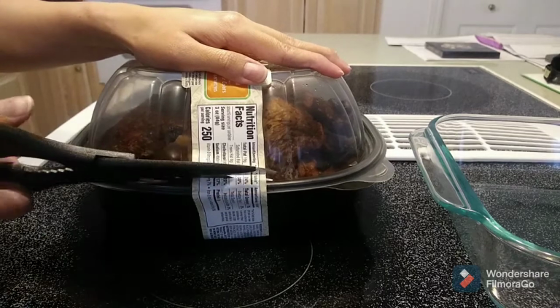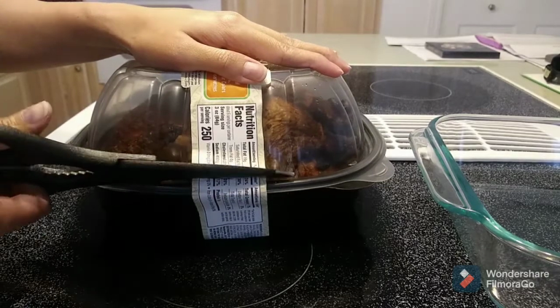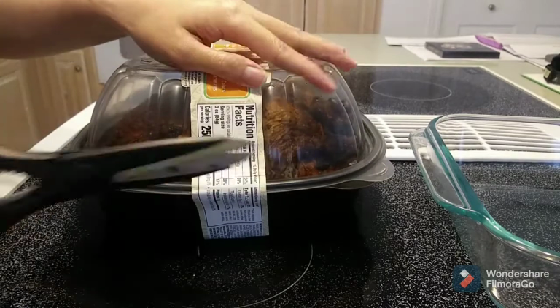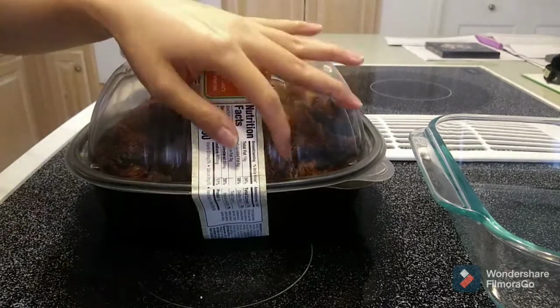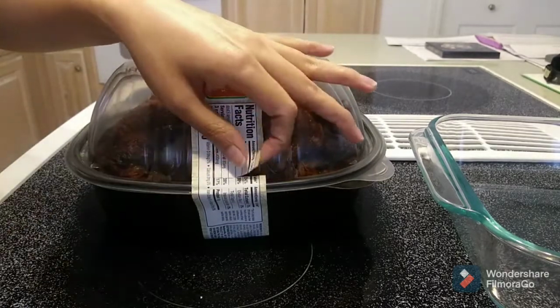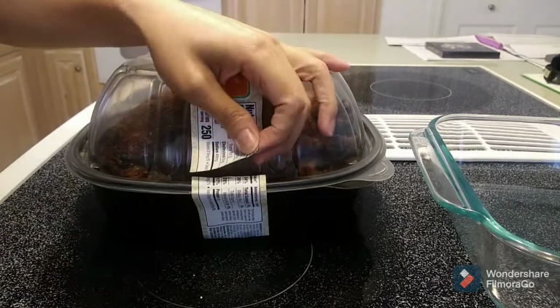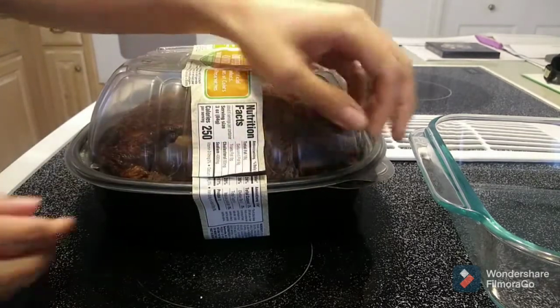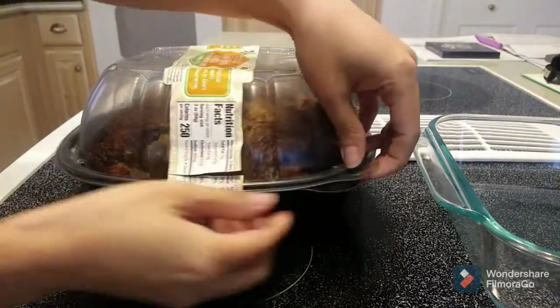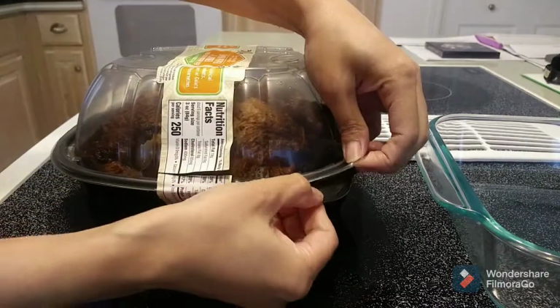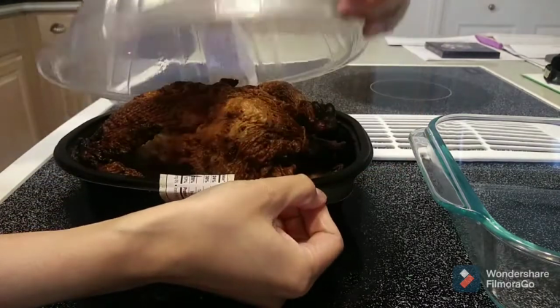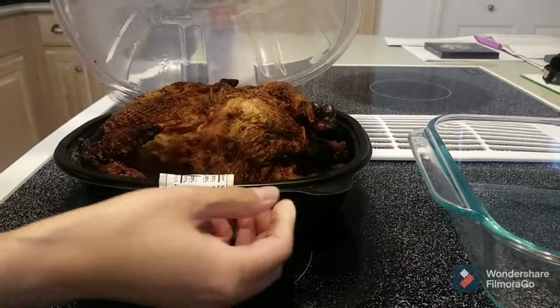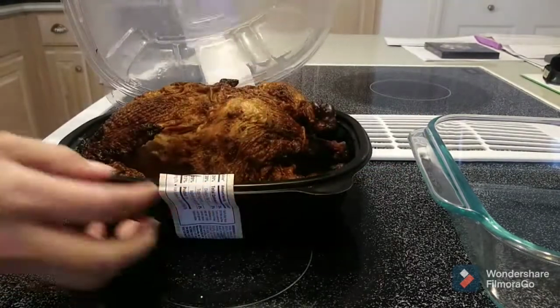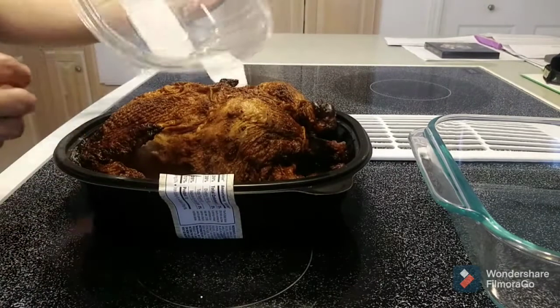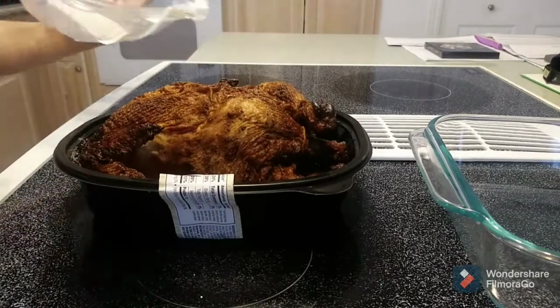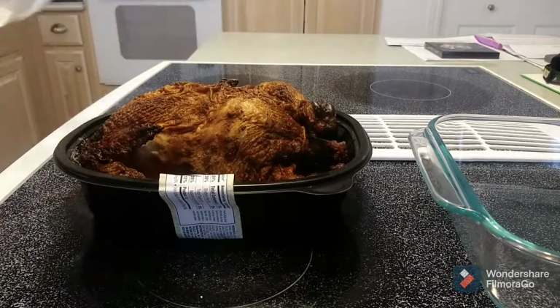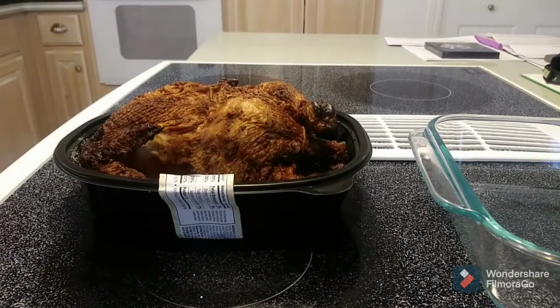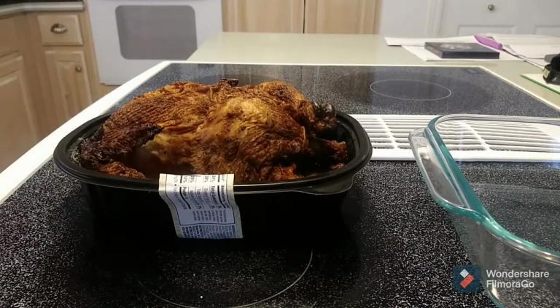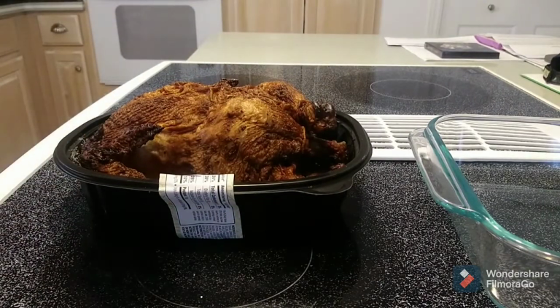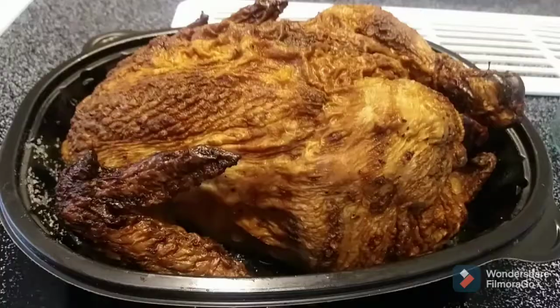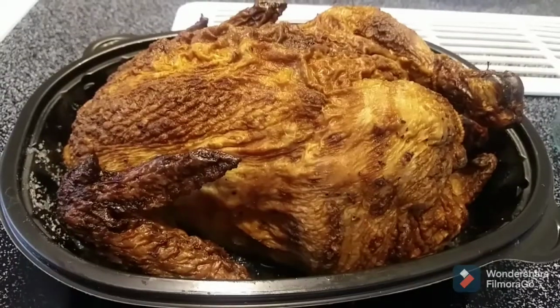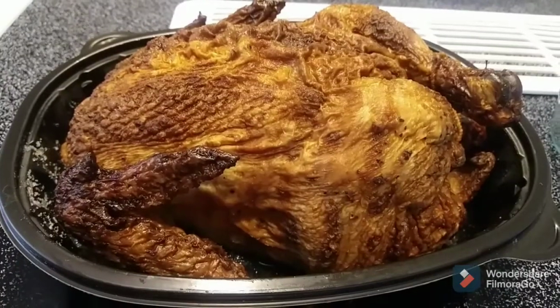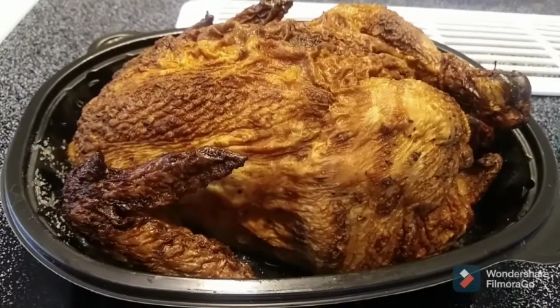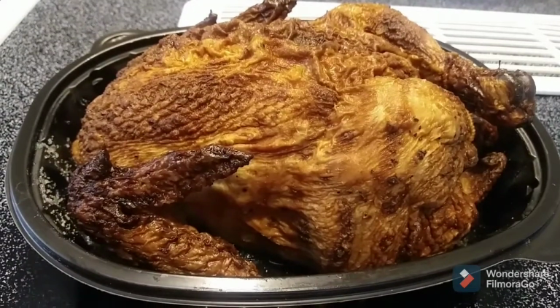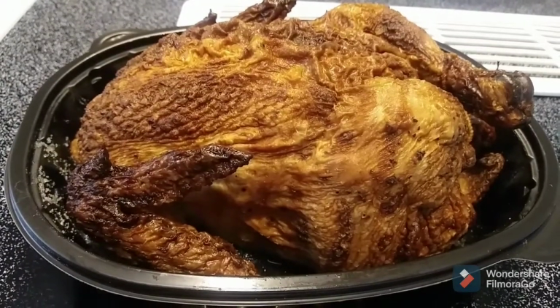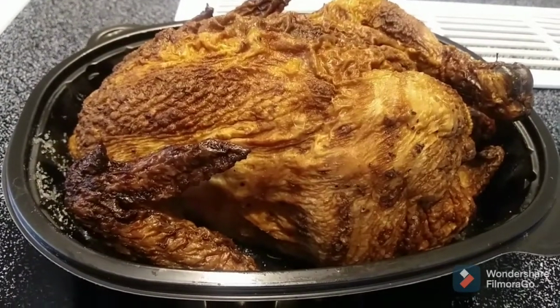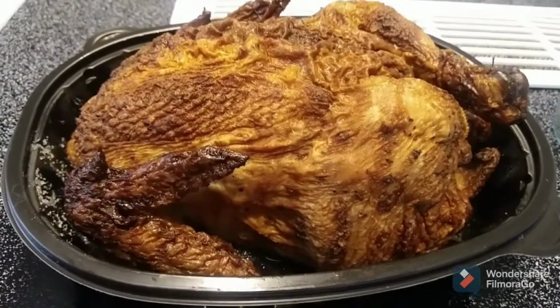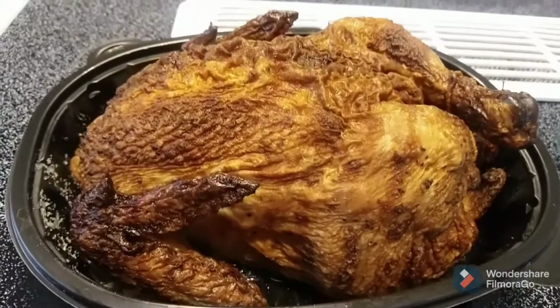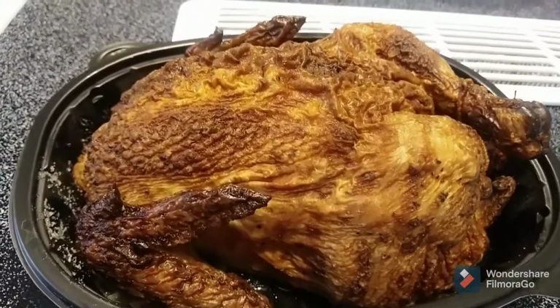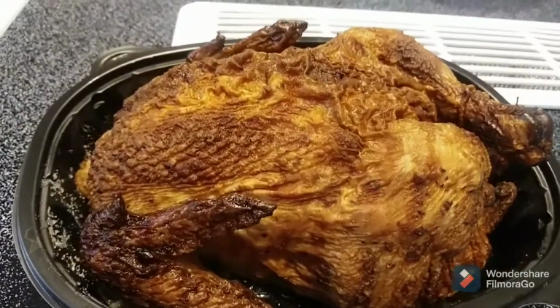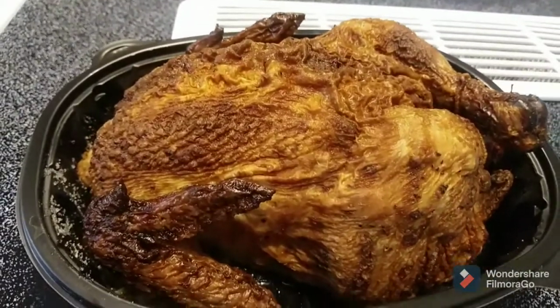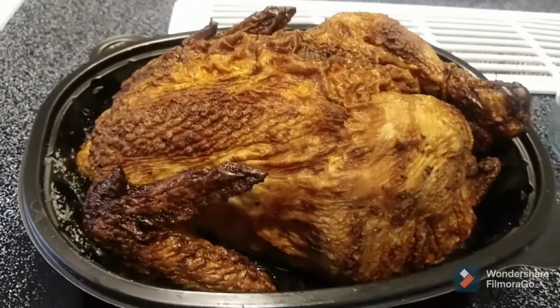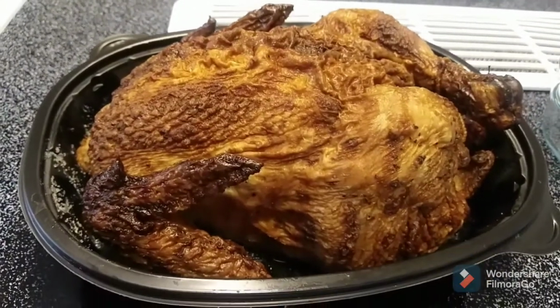Reheating rotisserie chicken is very easy. All you have to do is take out the rotisserie chicken from the packaging. Look at that — the chicken looks so good.